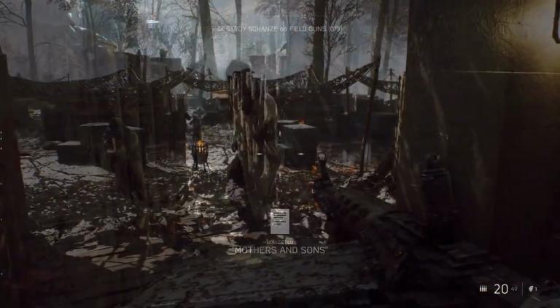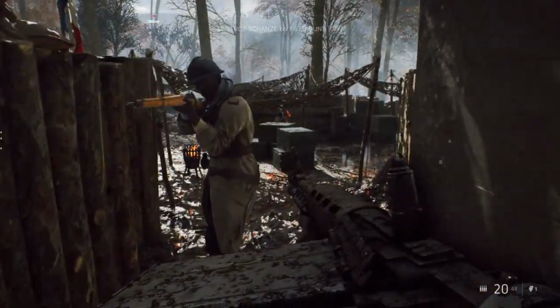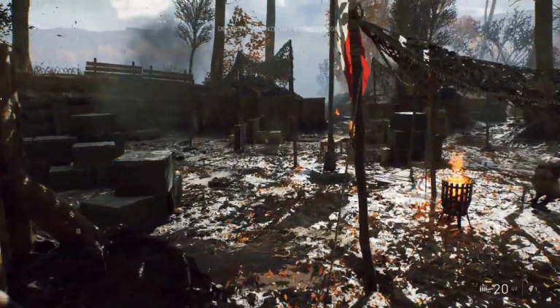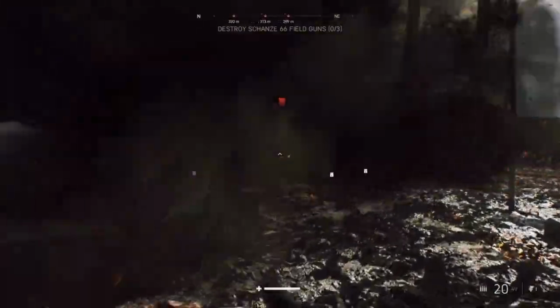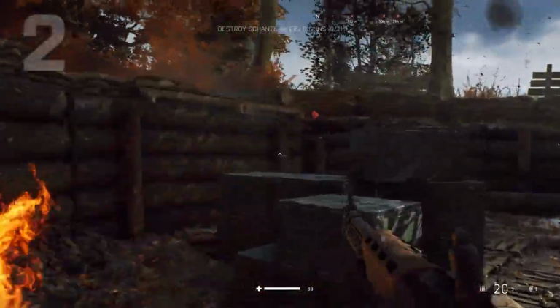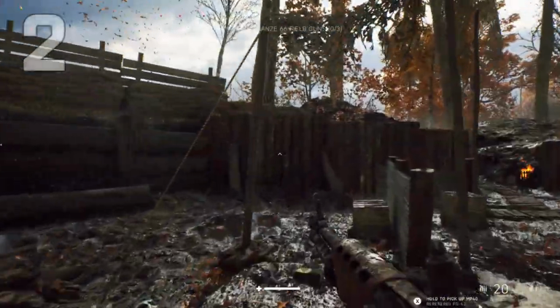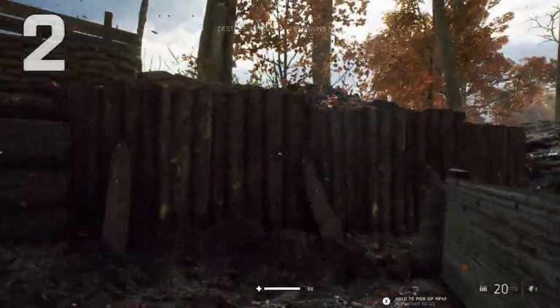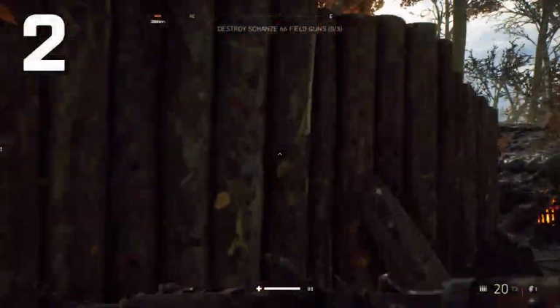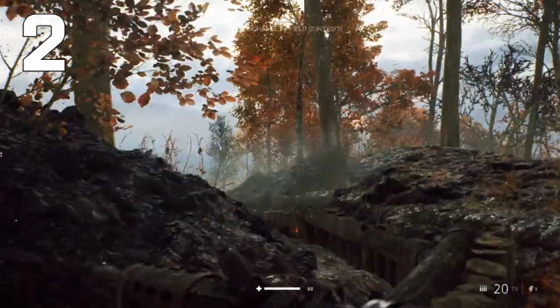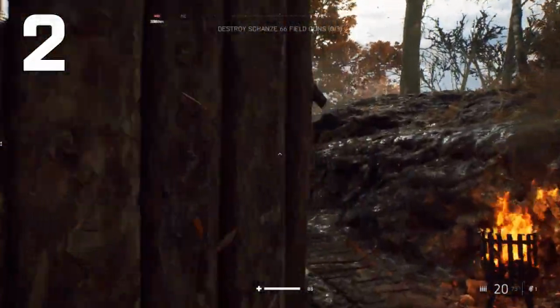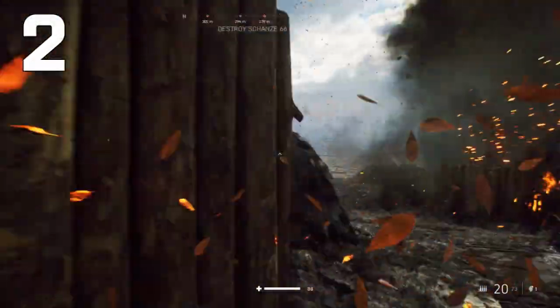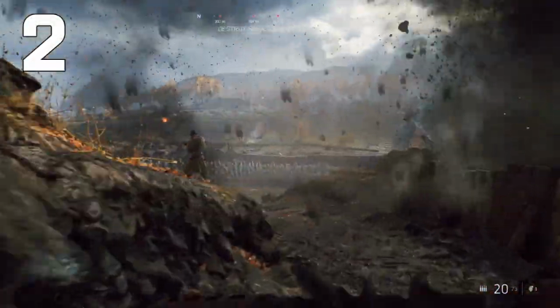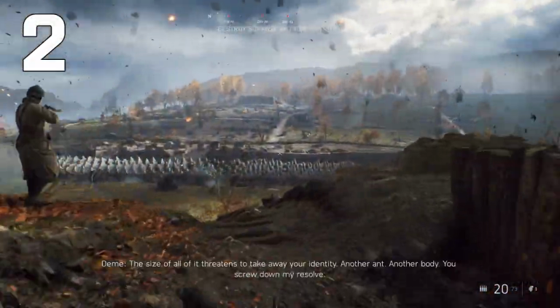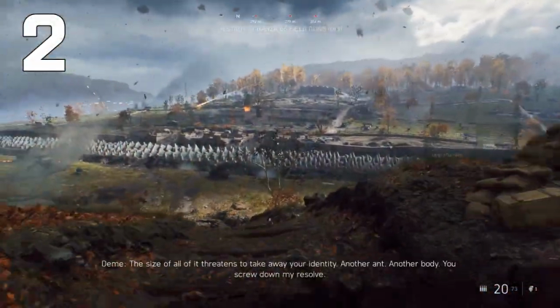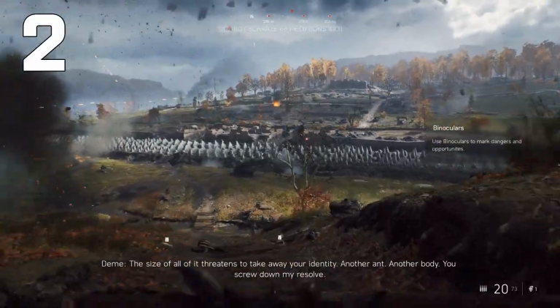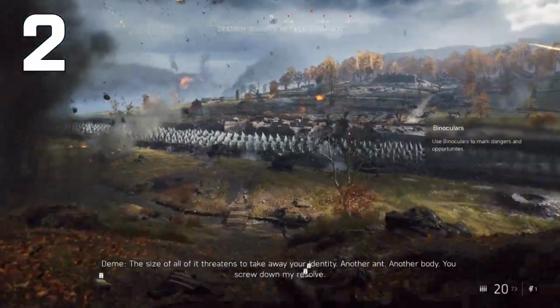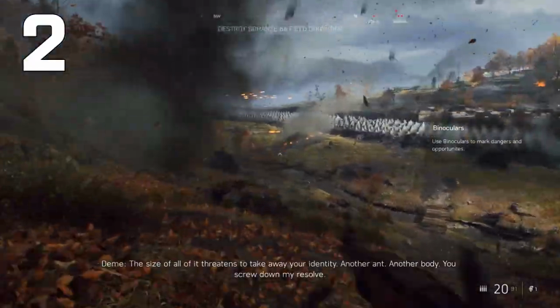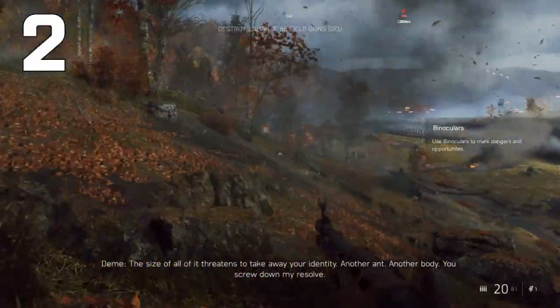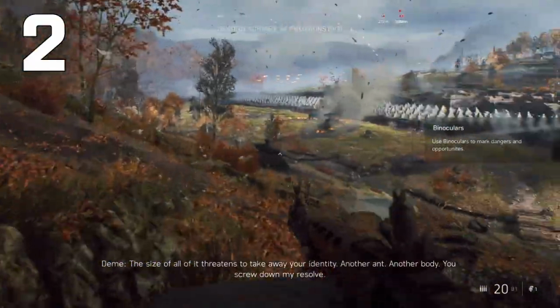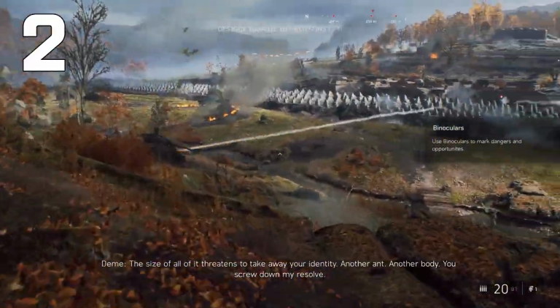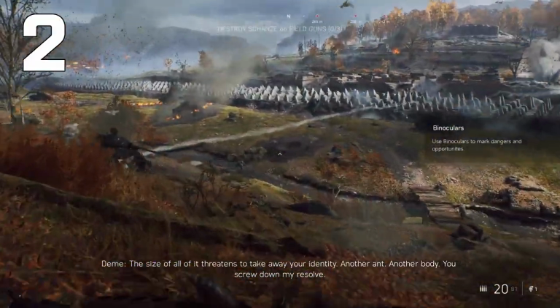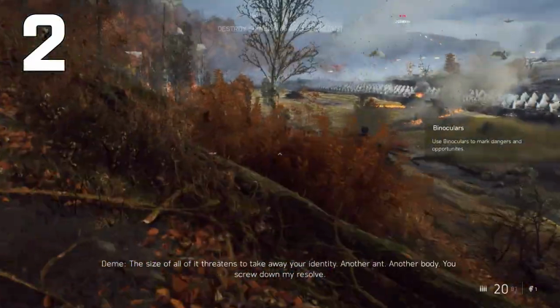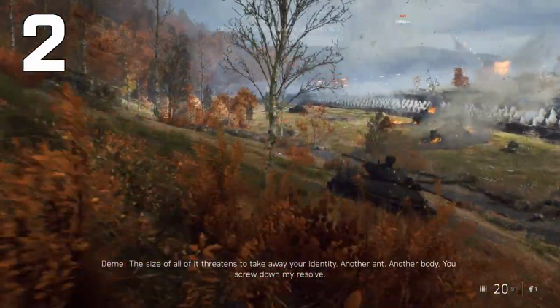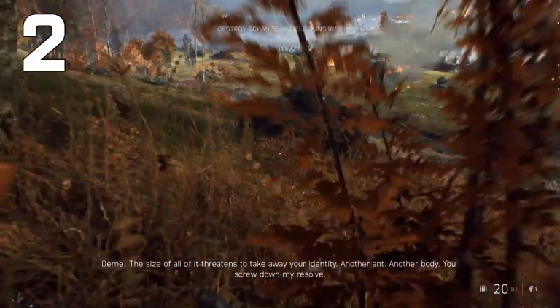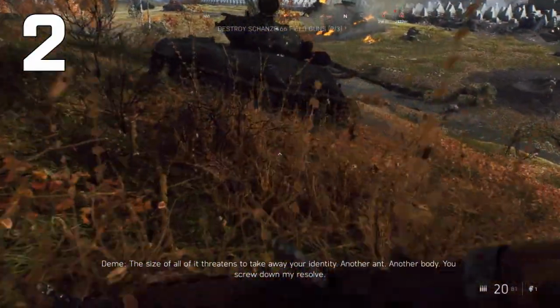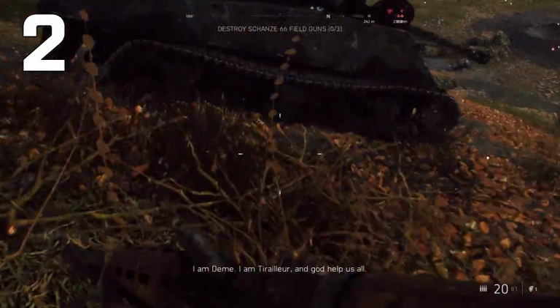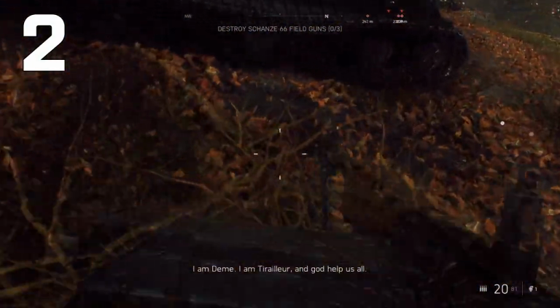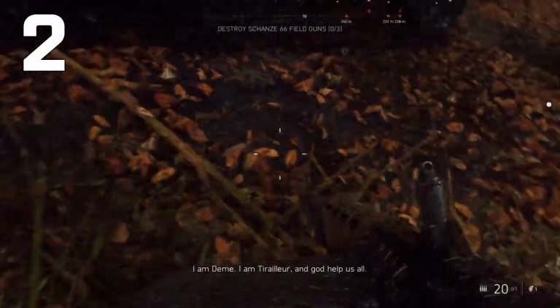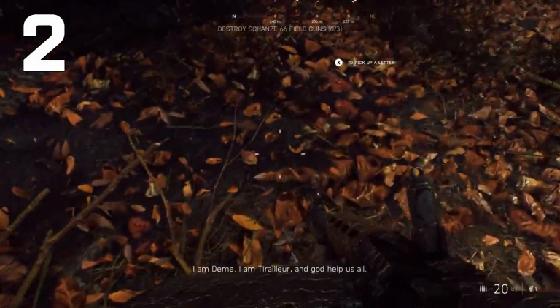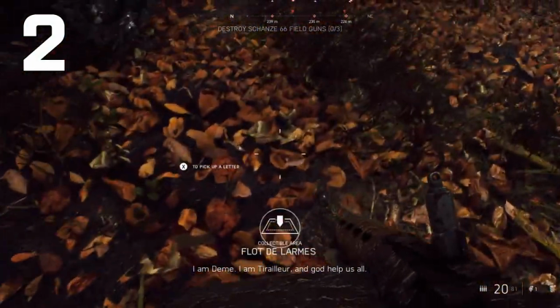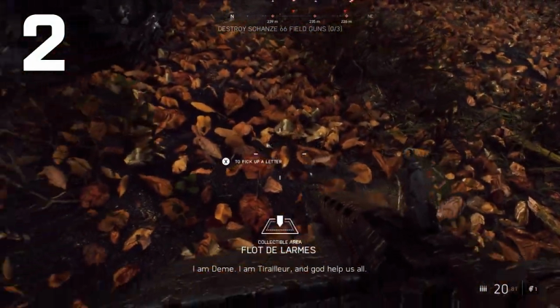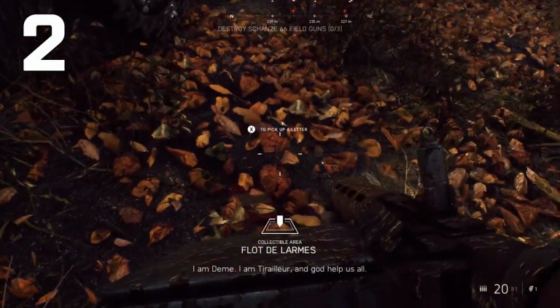The second letter is located just right out of this bunker. Take a left, look over the playing field and you'll see a bunch of tank stoppers. It's going to be towards your left again, right next to a tank on the ground.